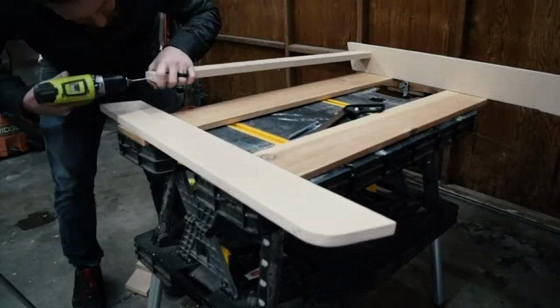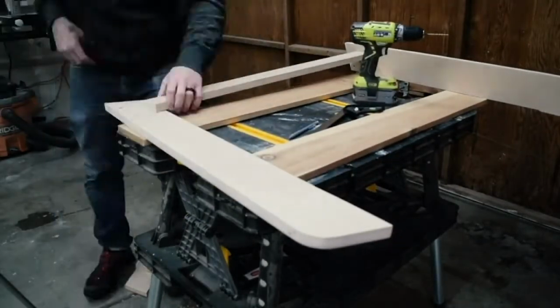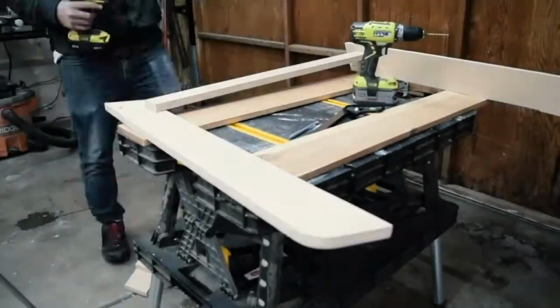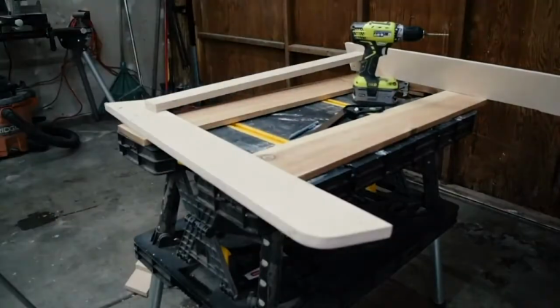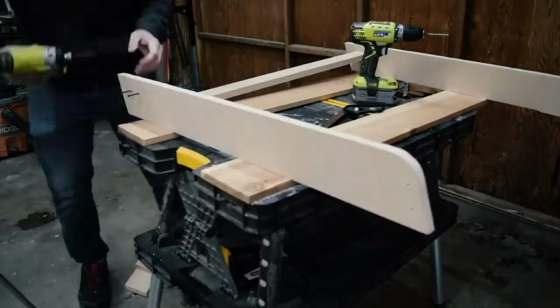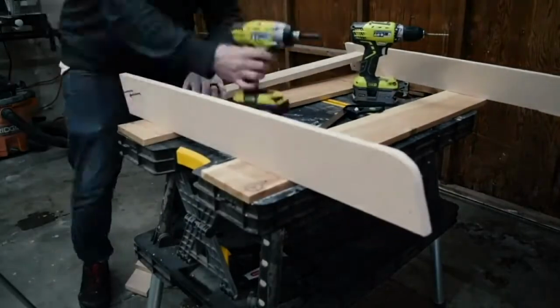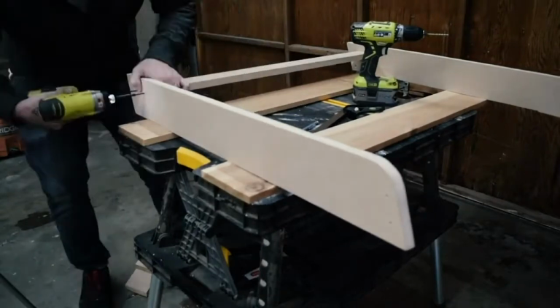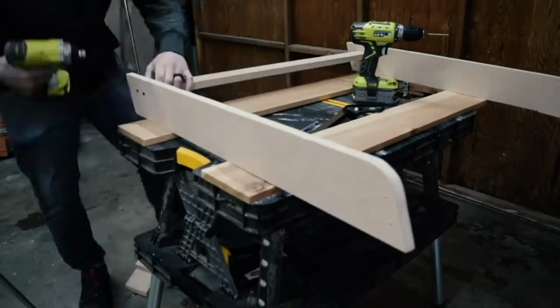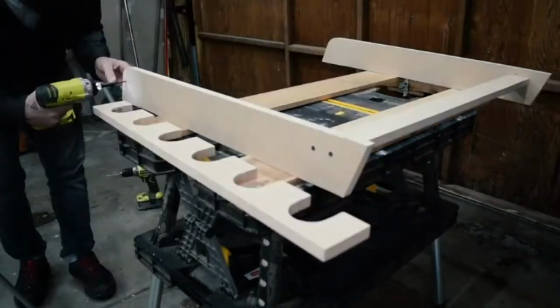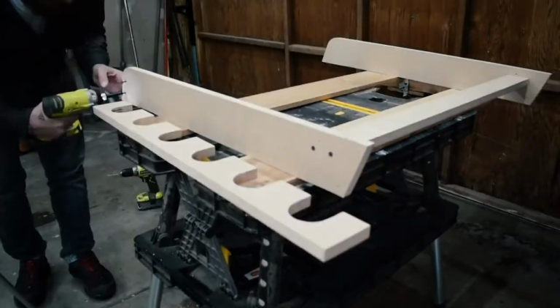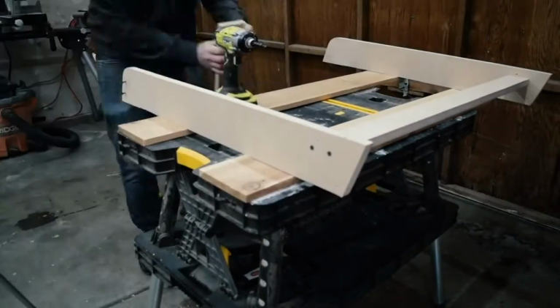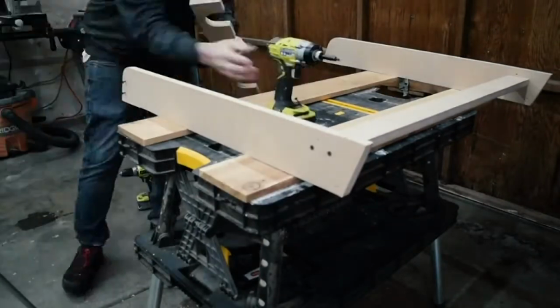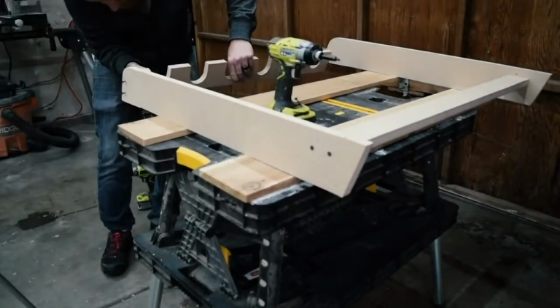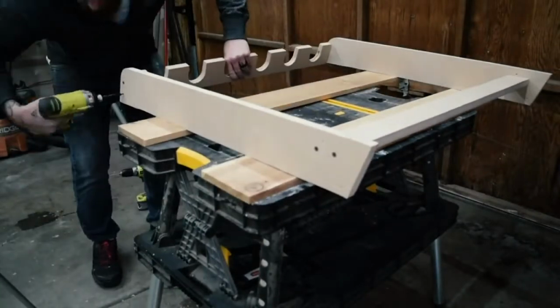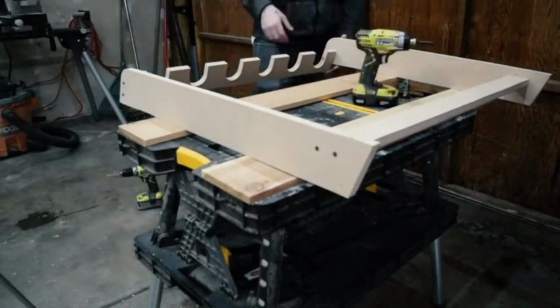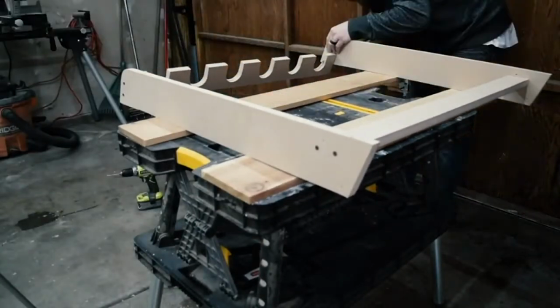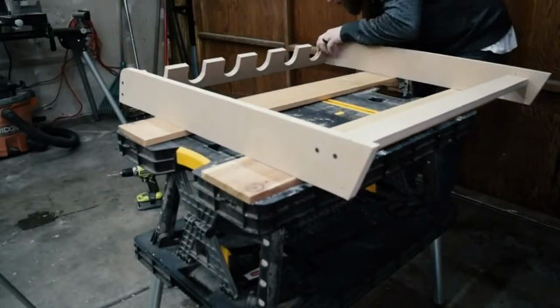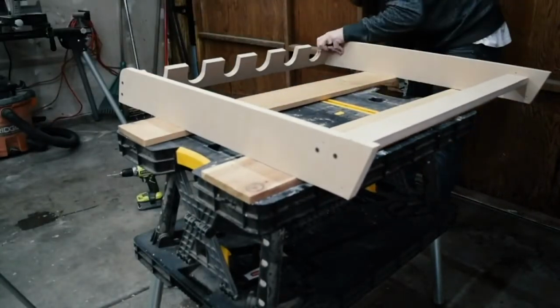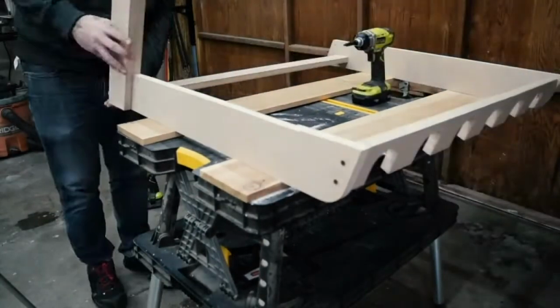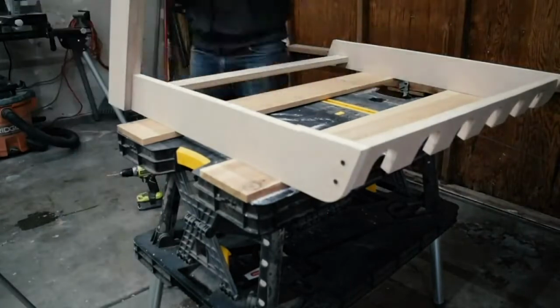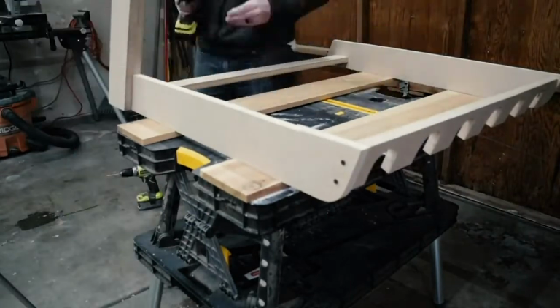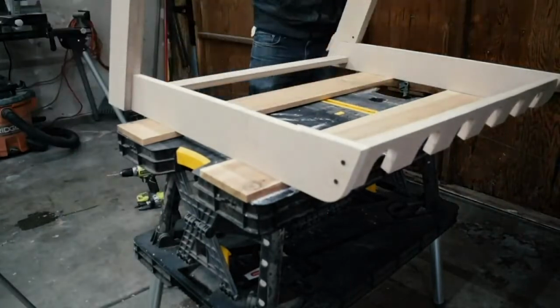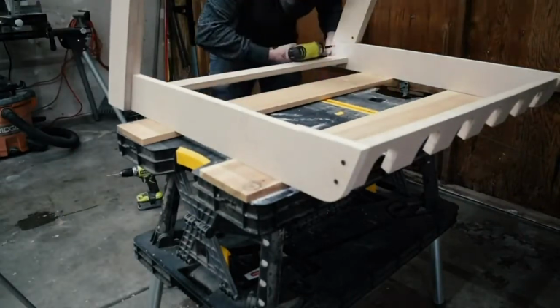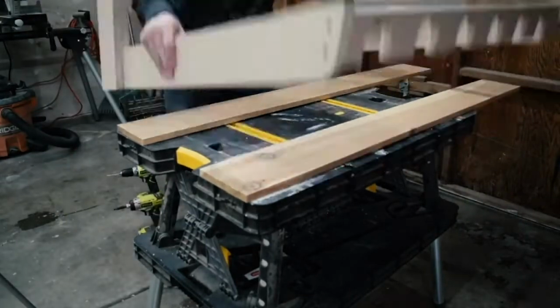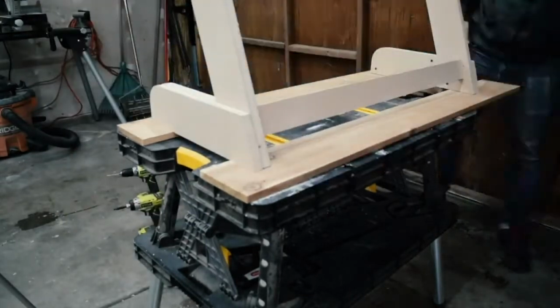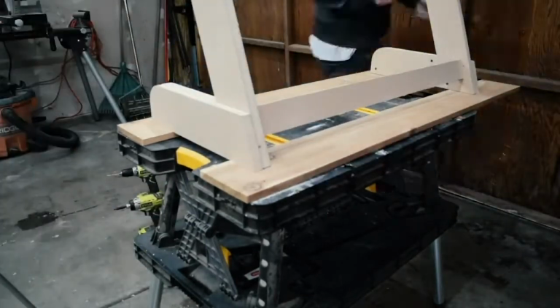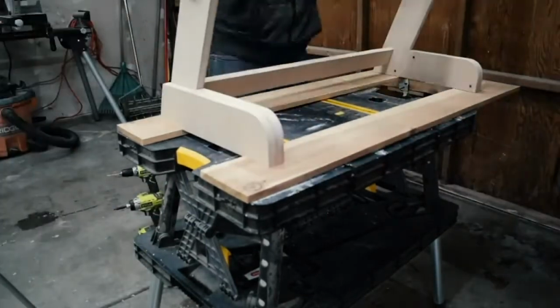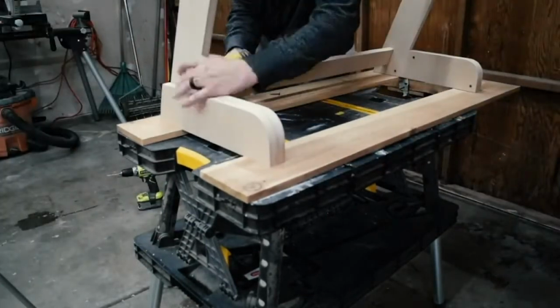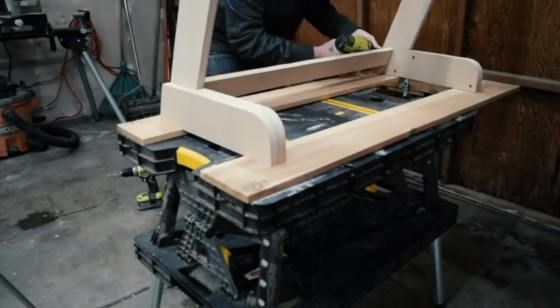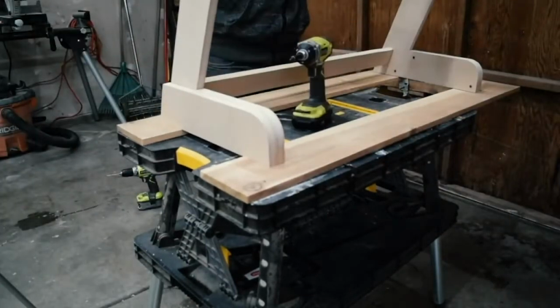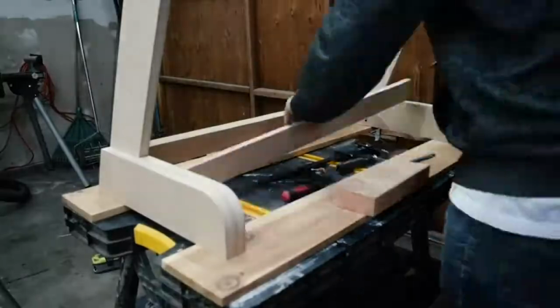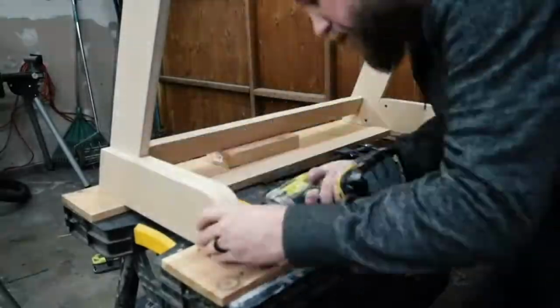I used some fence boards to rest this on because my portable table is shorter than the guitar stand. Screw the neck rest back on. I screwed the legs back on just to see where they line up with the back piece that the guitar body will sit on.